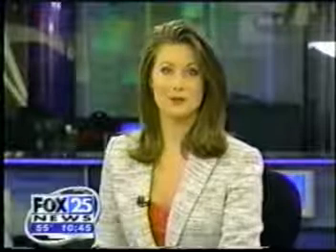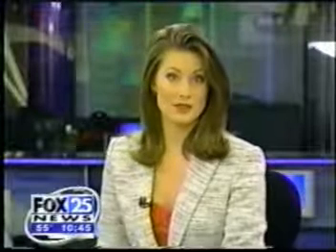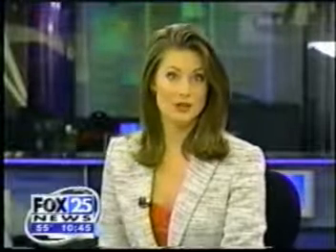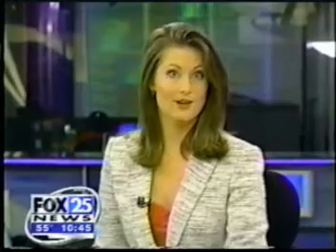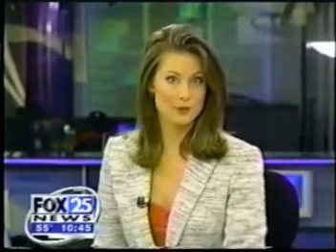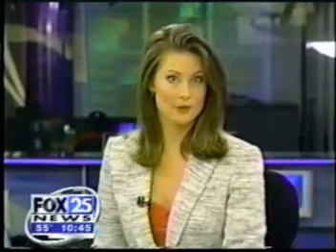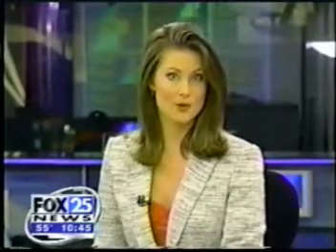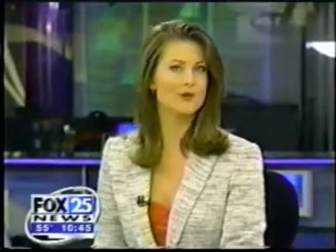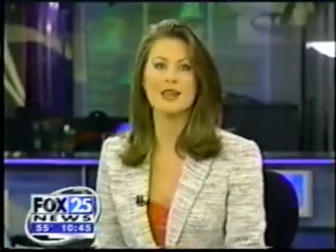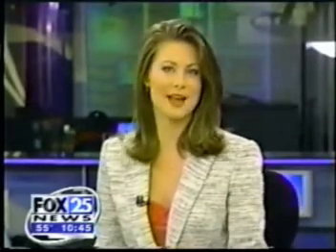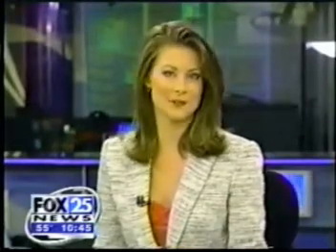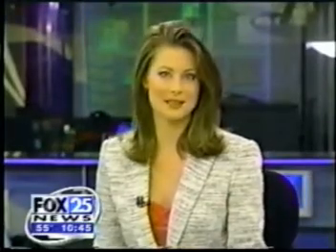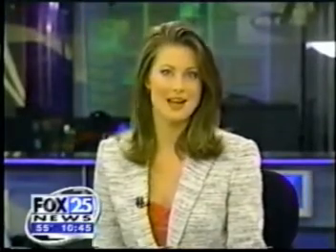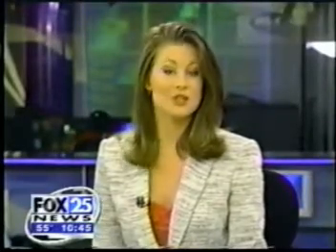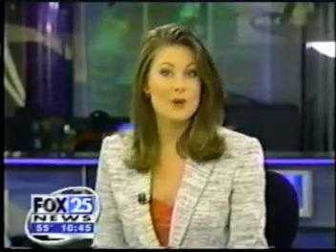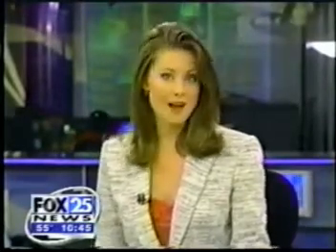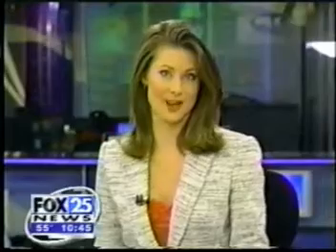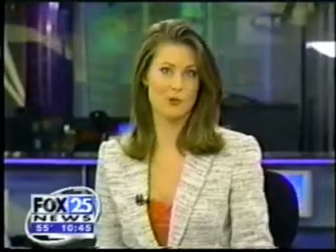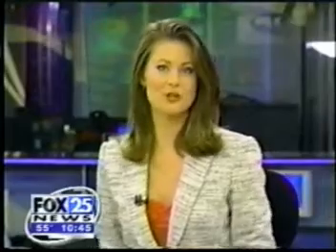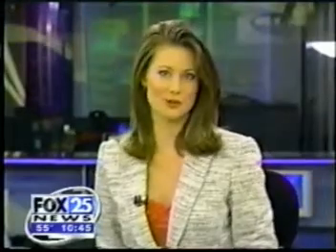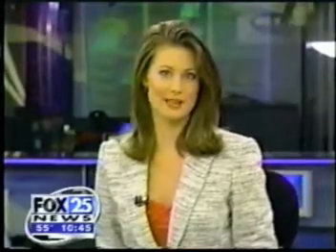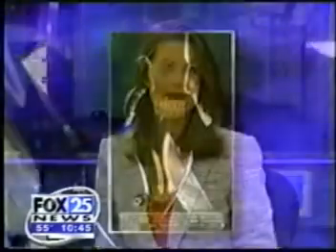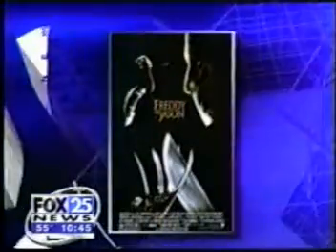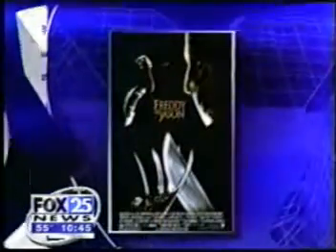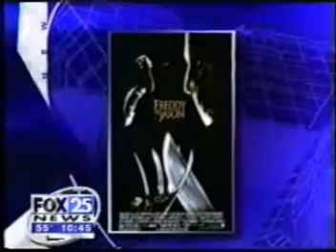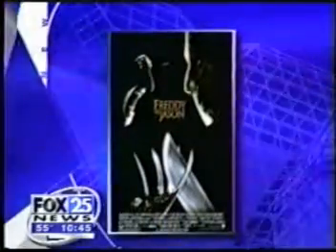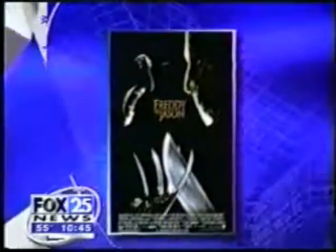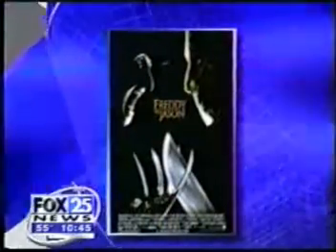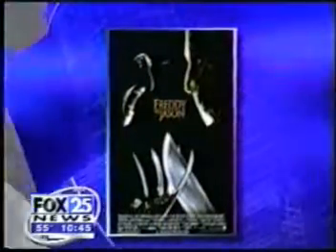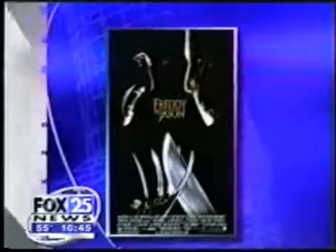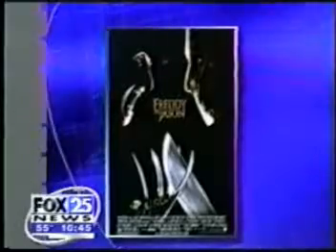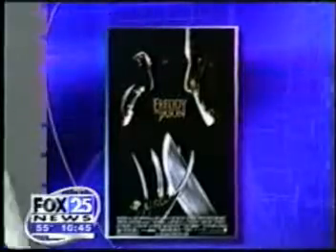Well, if you've seen your share of horror films, you know that there are a variety of ways for victims to die, but do you know the most common way? According to a new survey, impaling is the most used method of killing off a character in a horror movie.